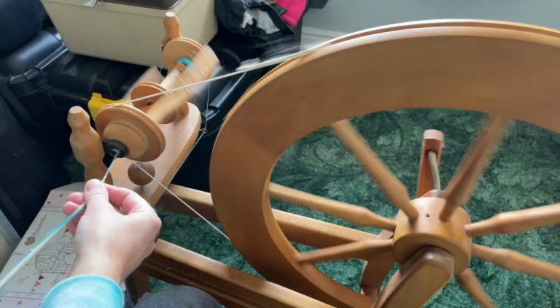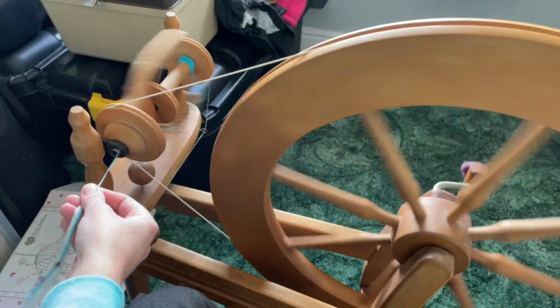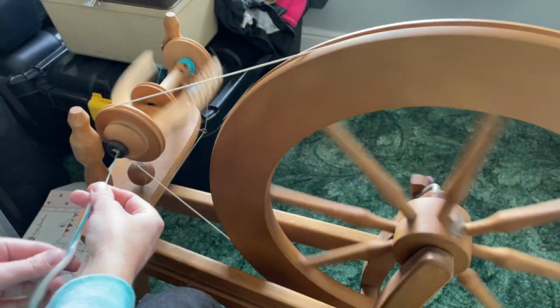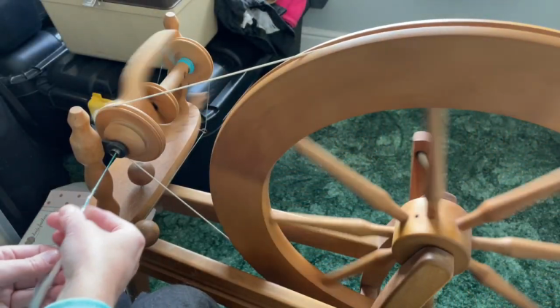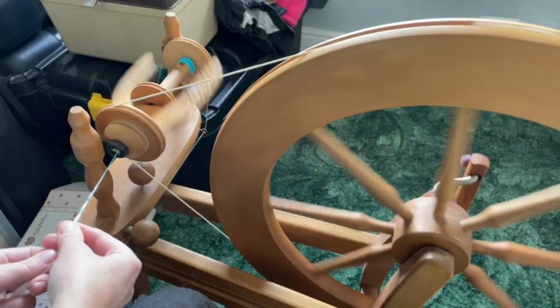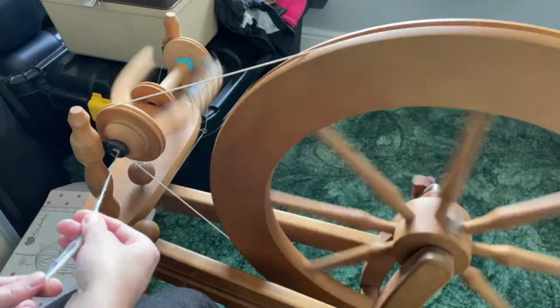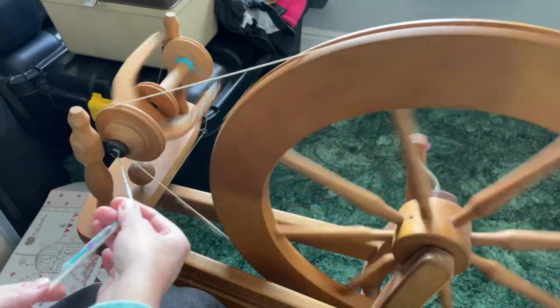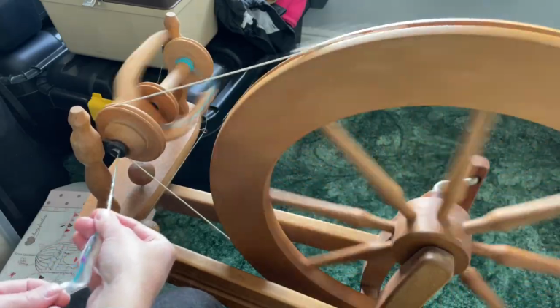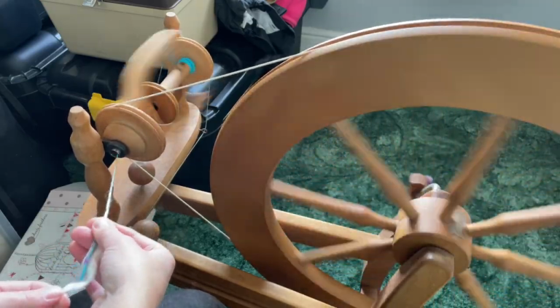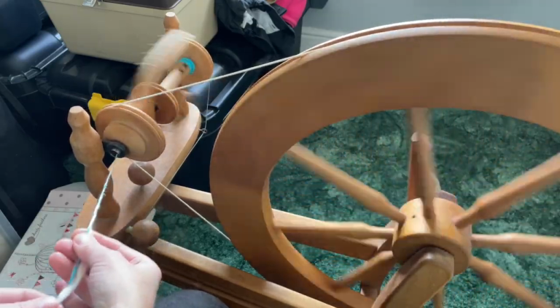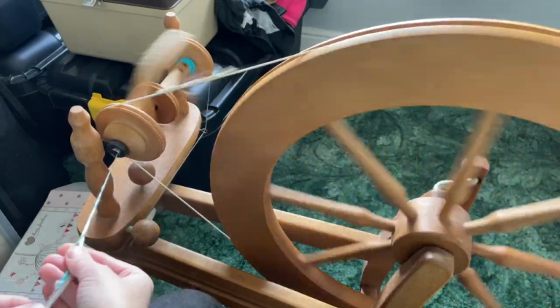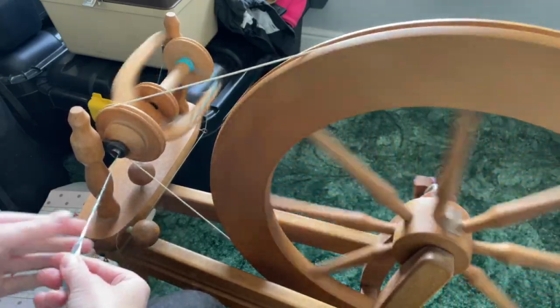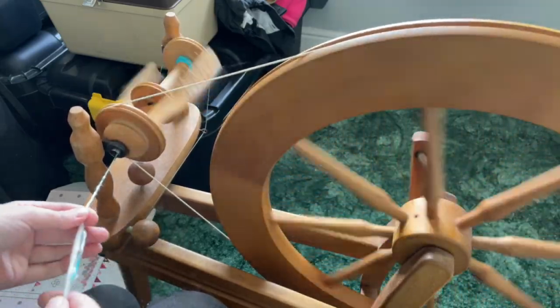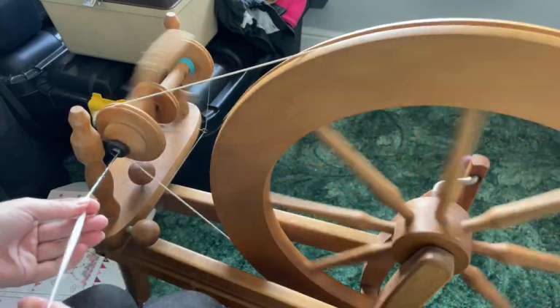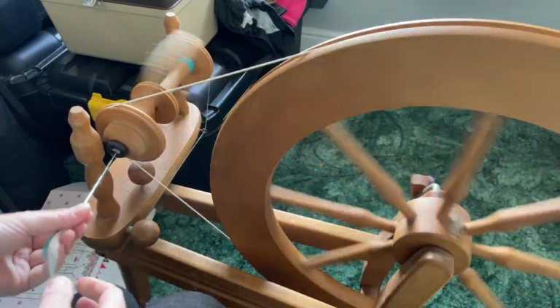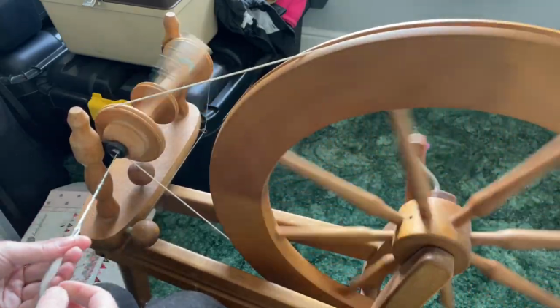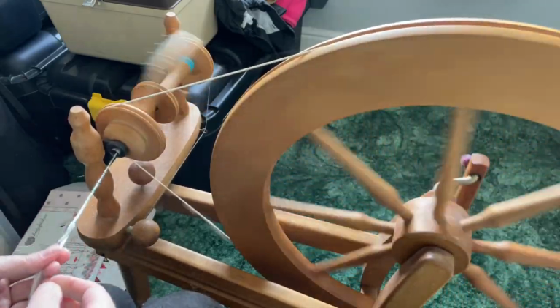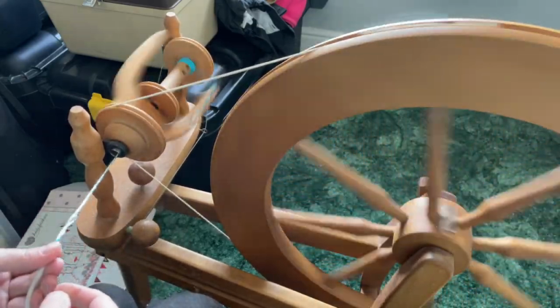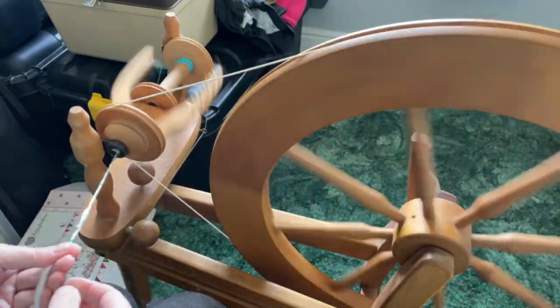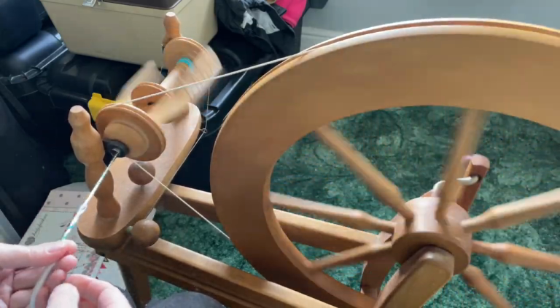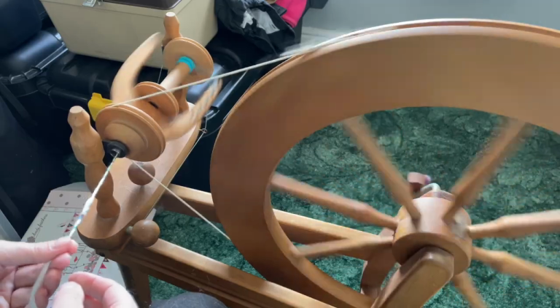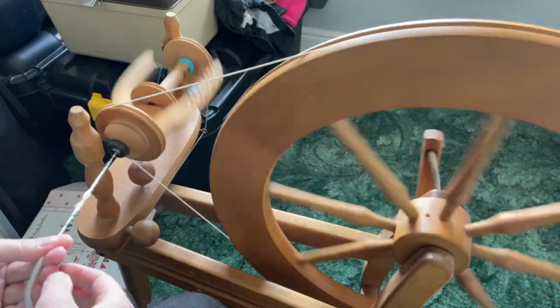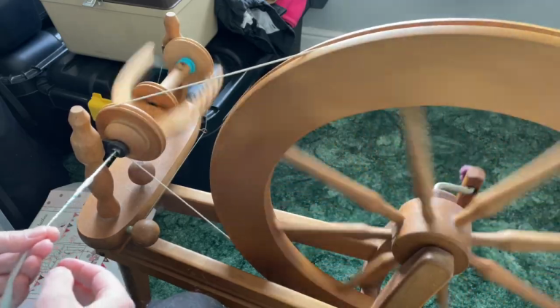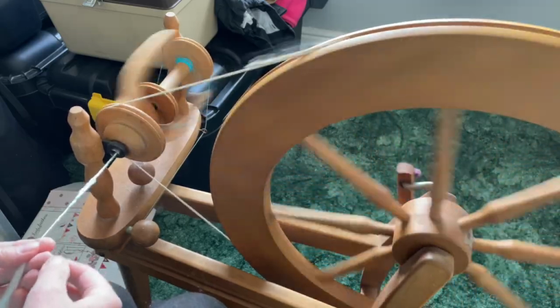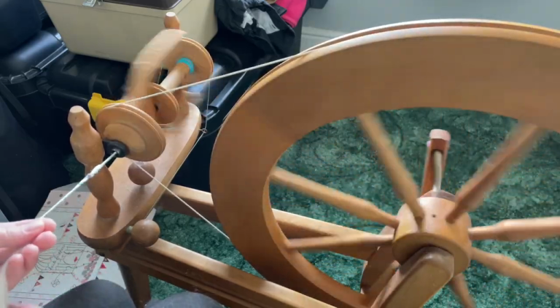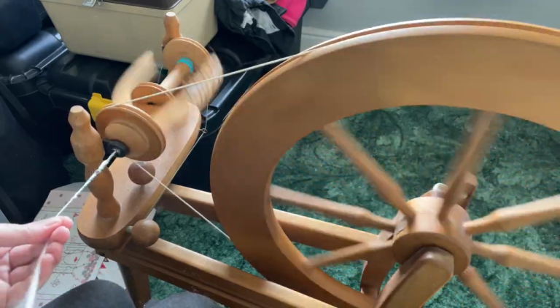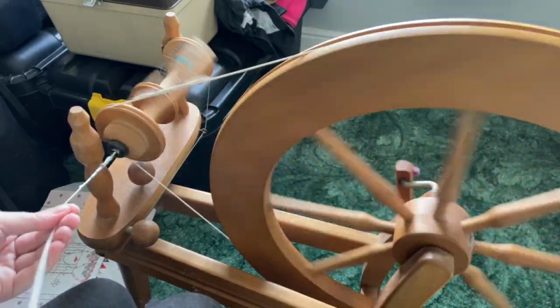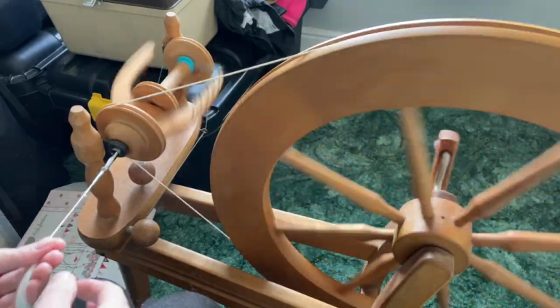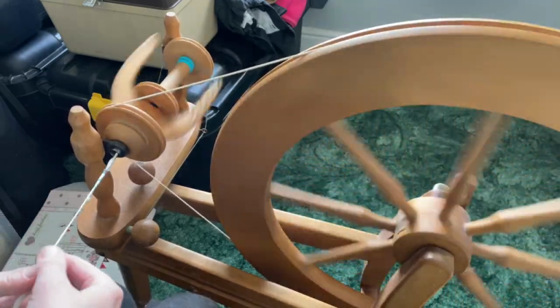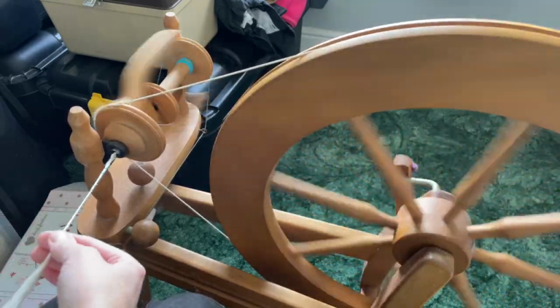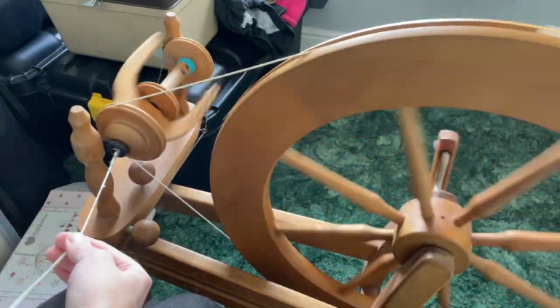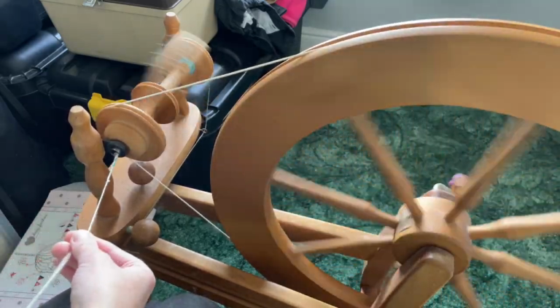Hi everybody, I'm Amy from From the Cauldron, and in today's episode of Dye Time I'm going to be dyeing this, which will eventually be some hand spun yarn.